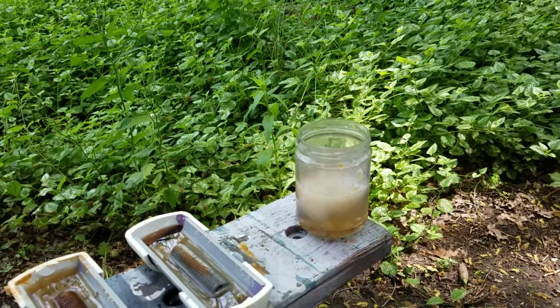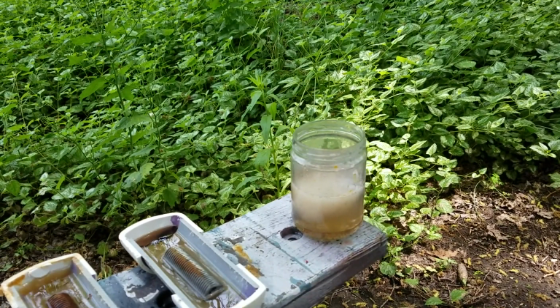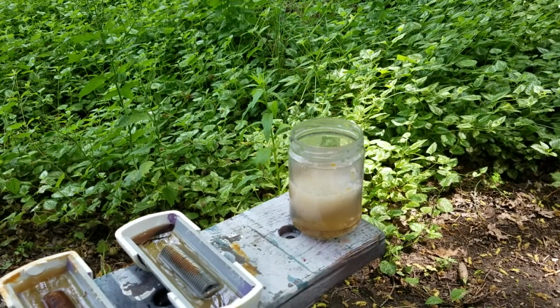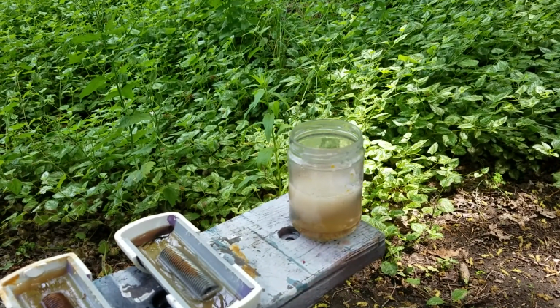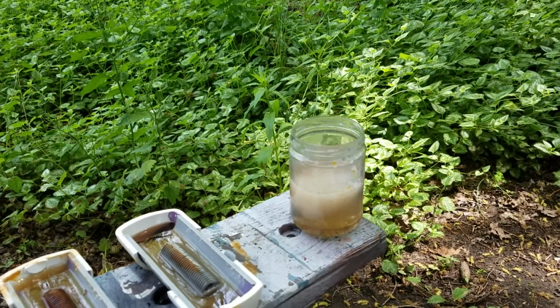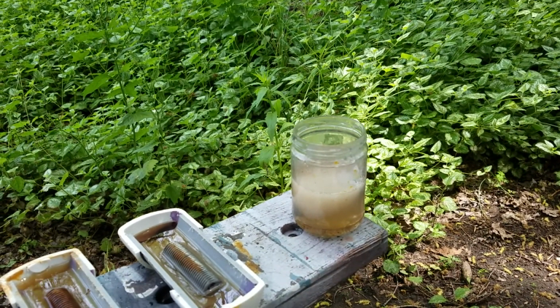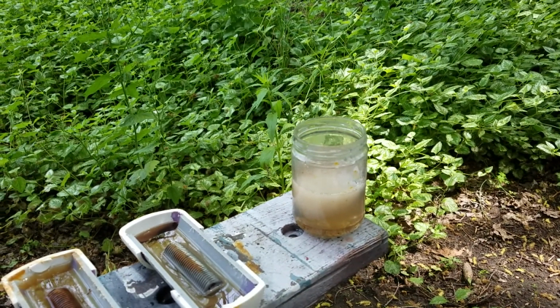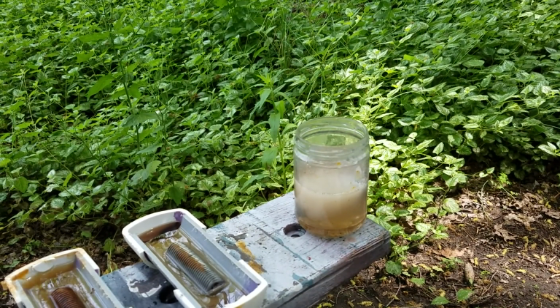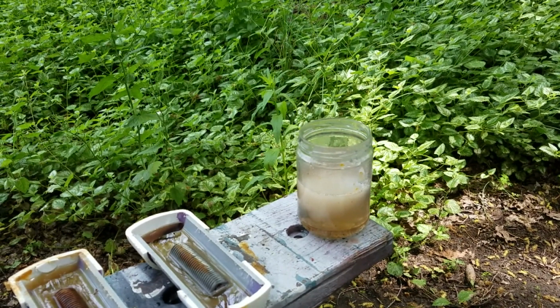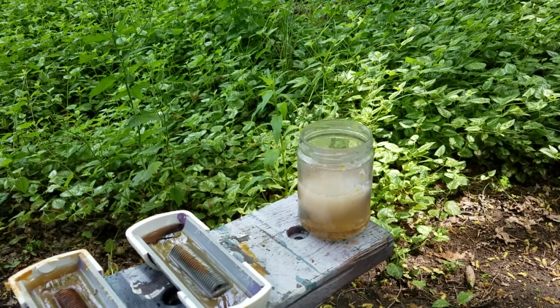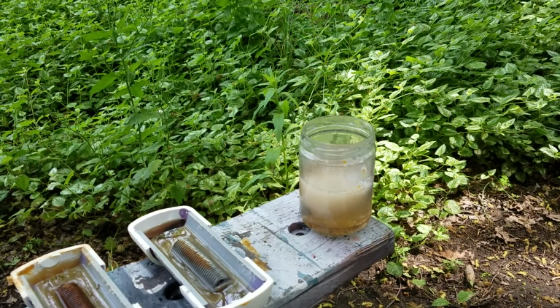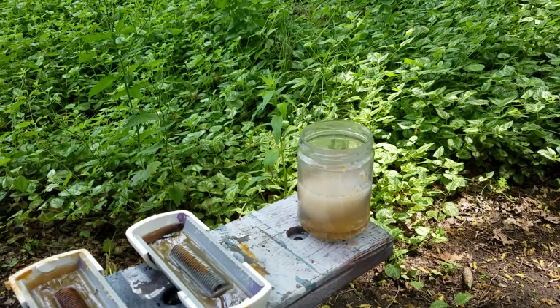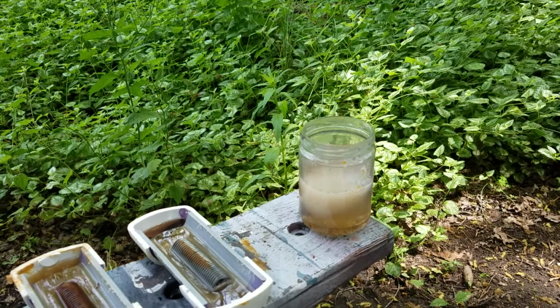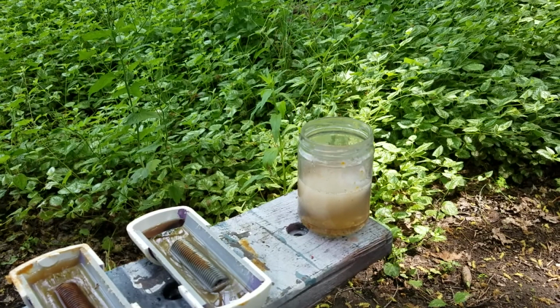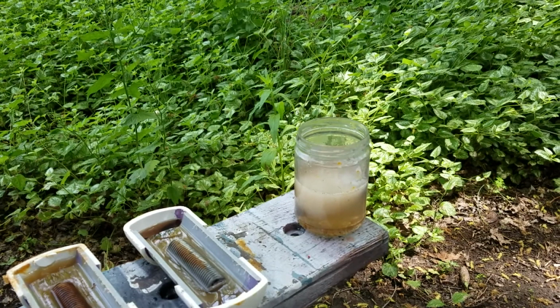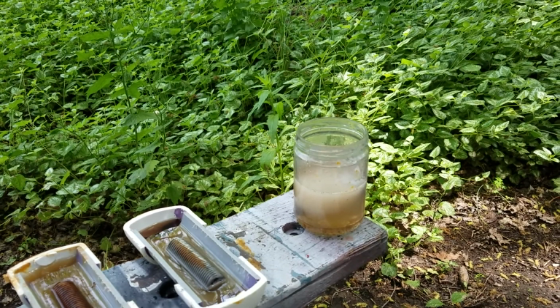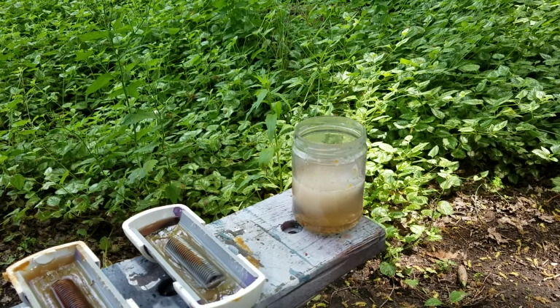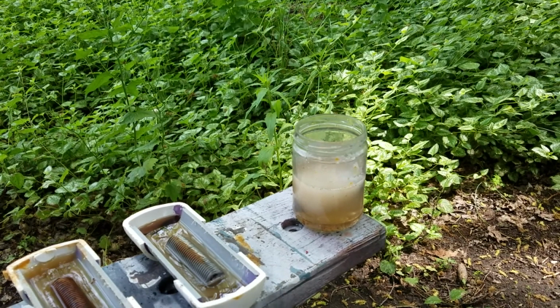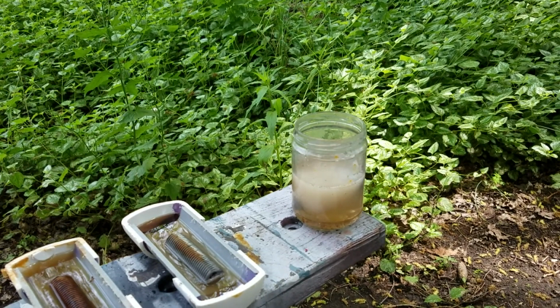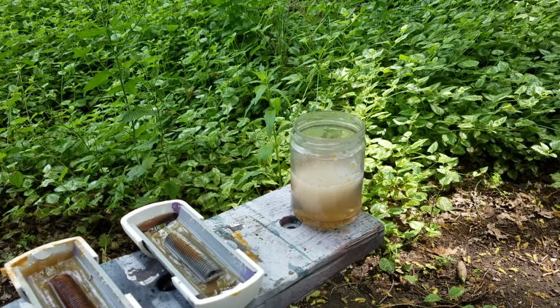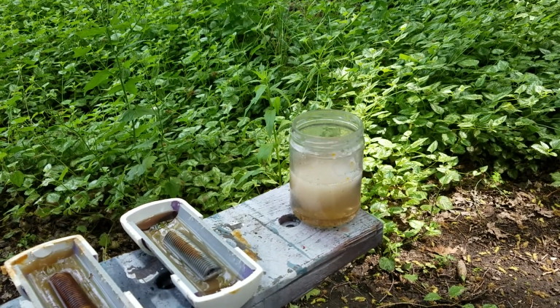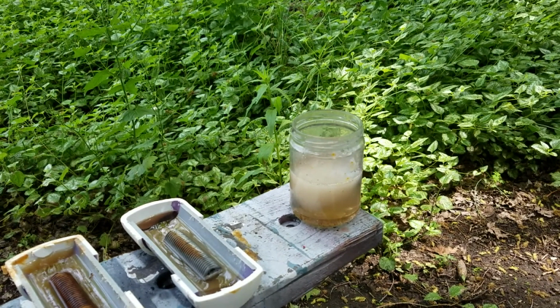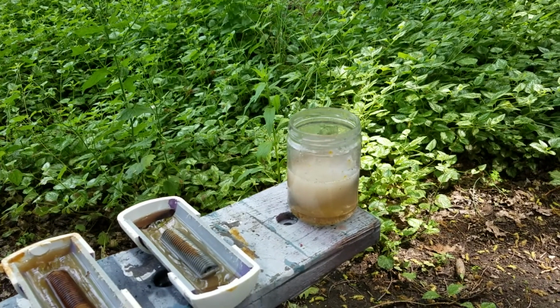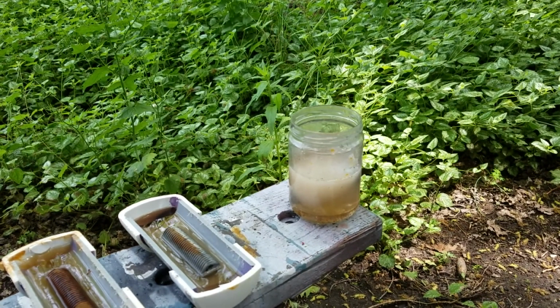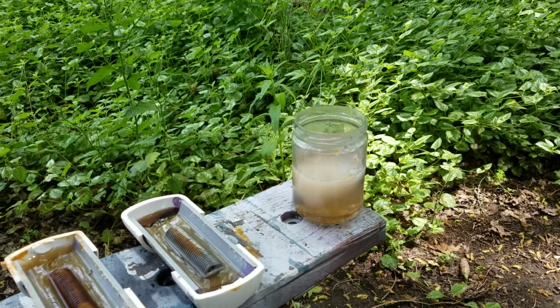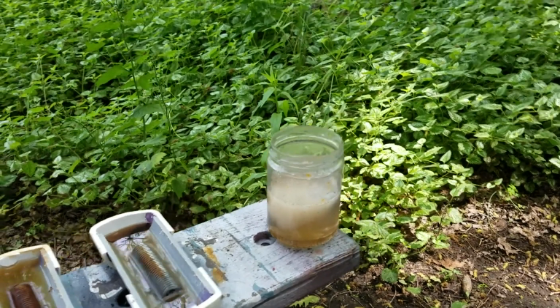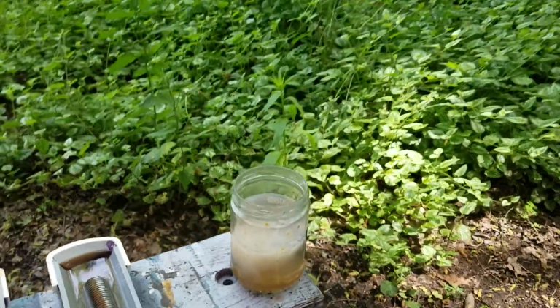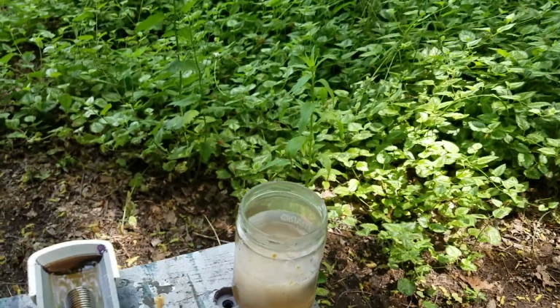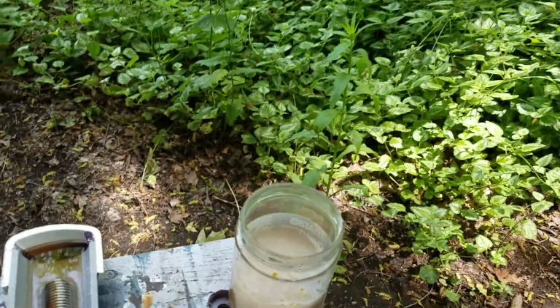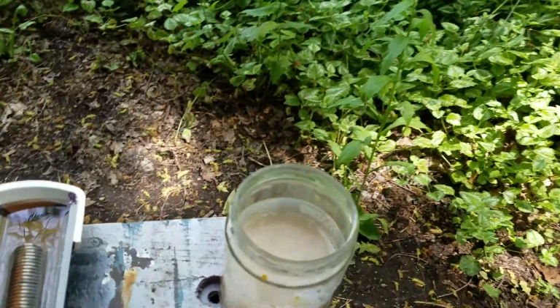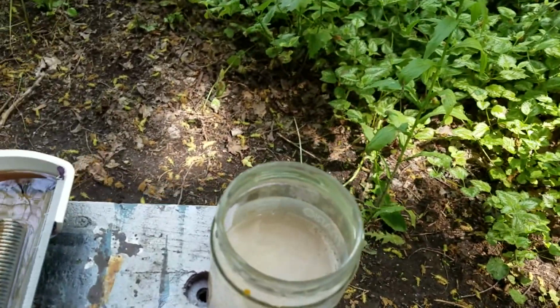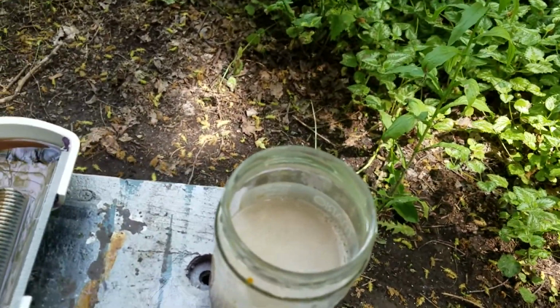I mixed up a weaker solution of sulfuric acid — that one's about 10% in that bottle. You can see that it's foaming quite strongly.